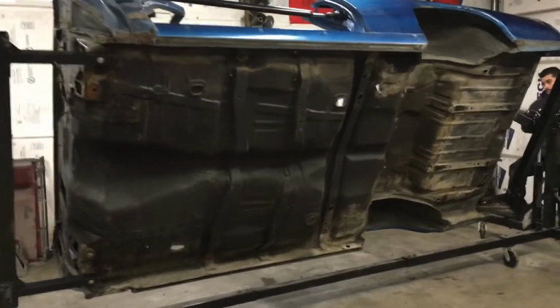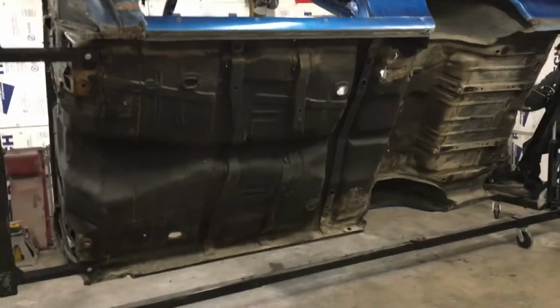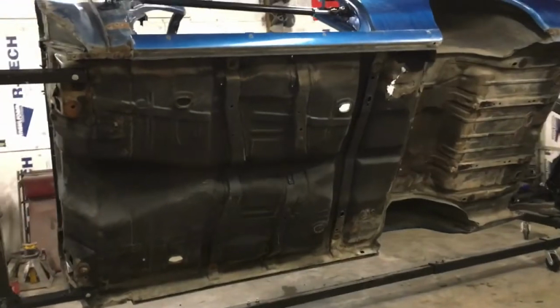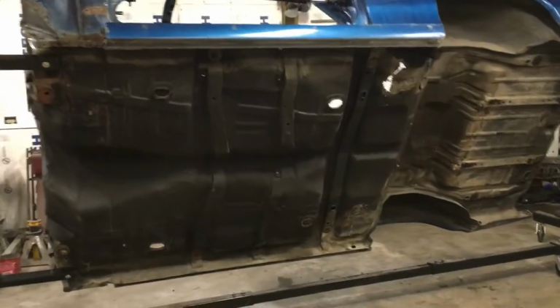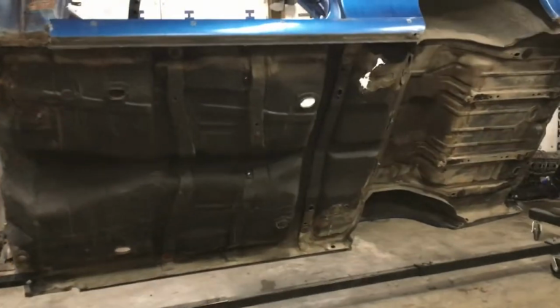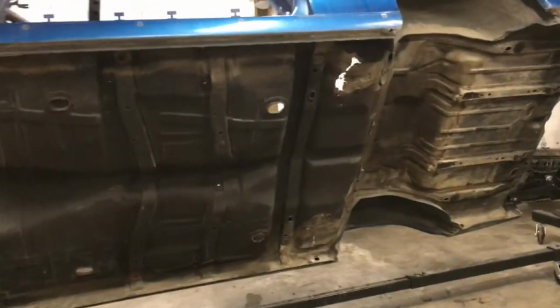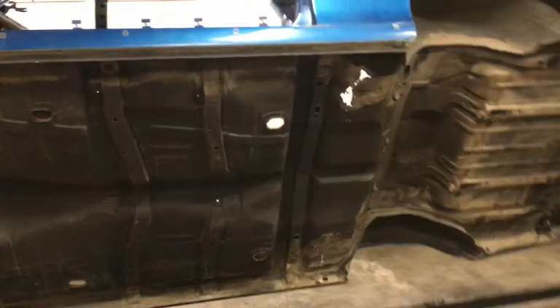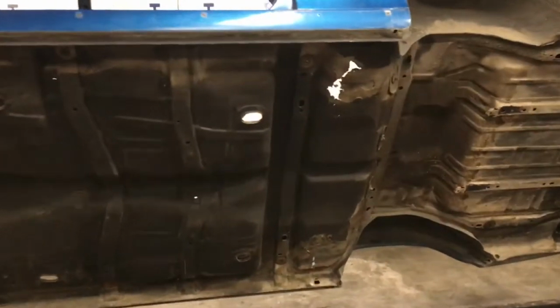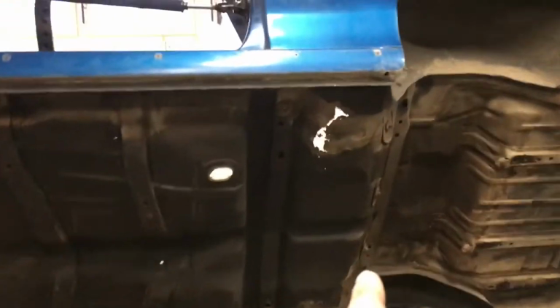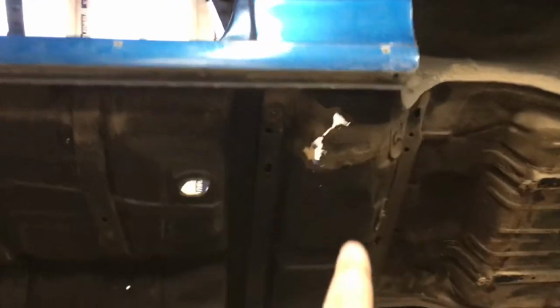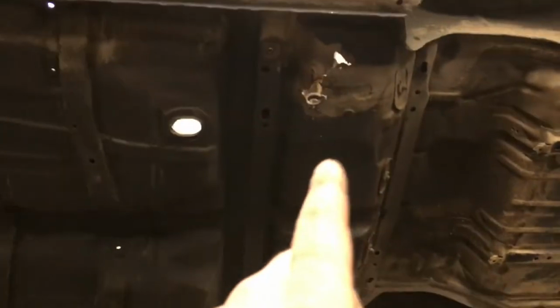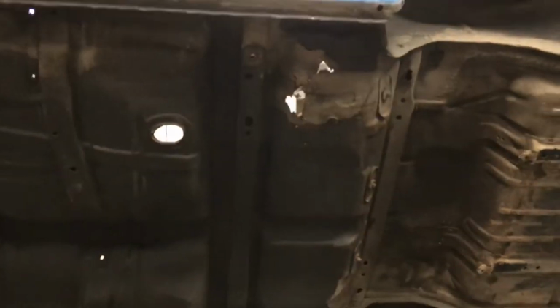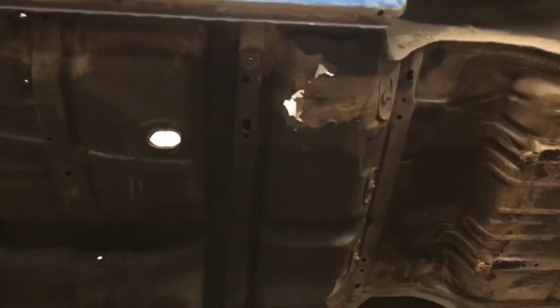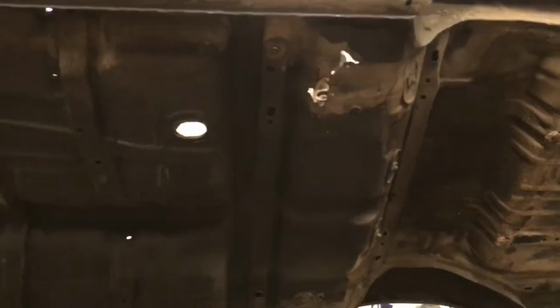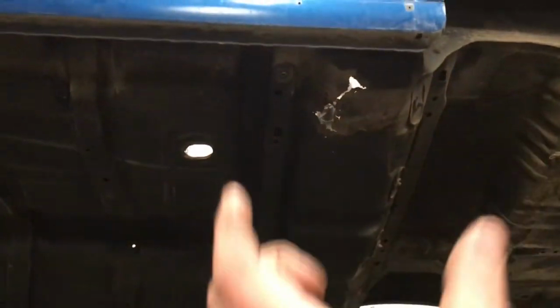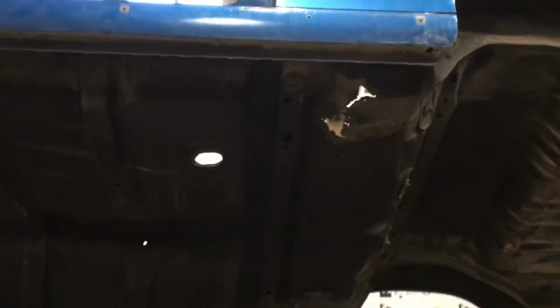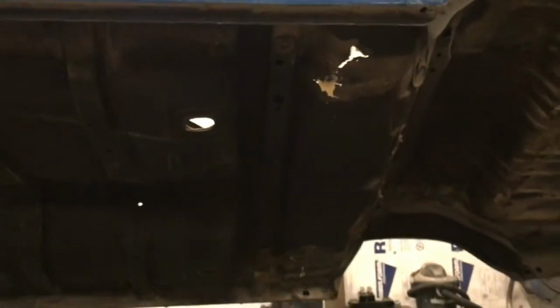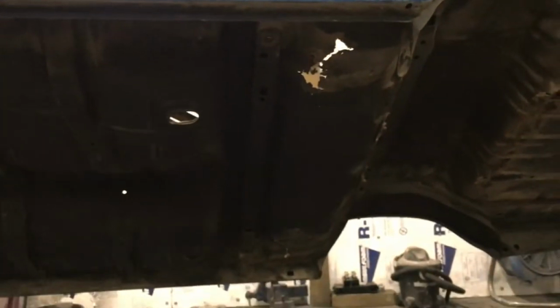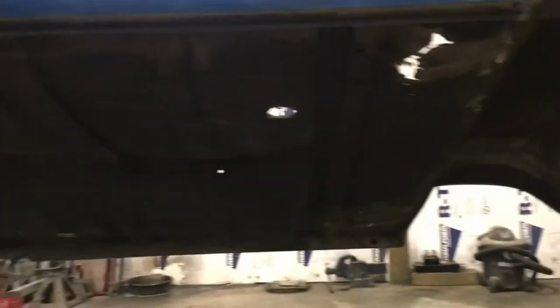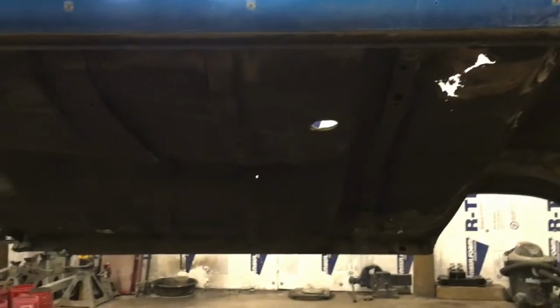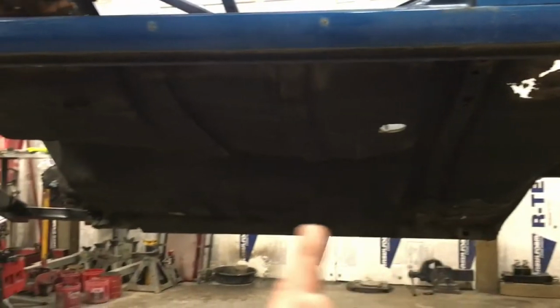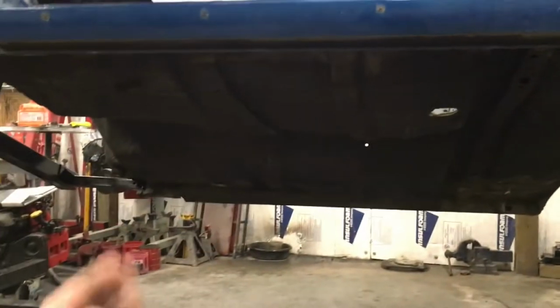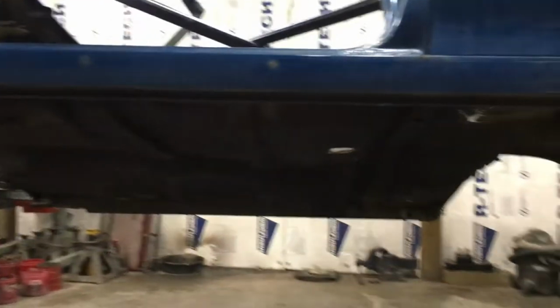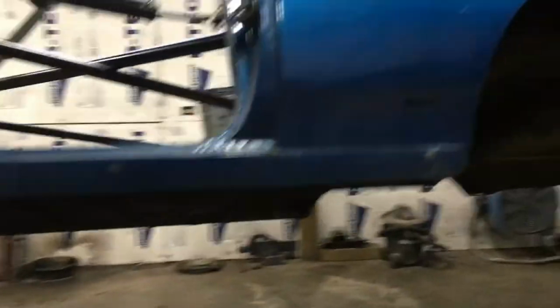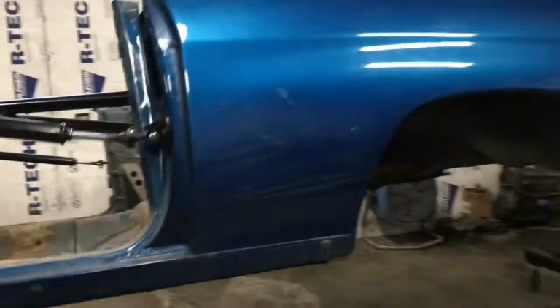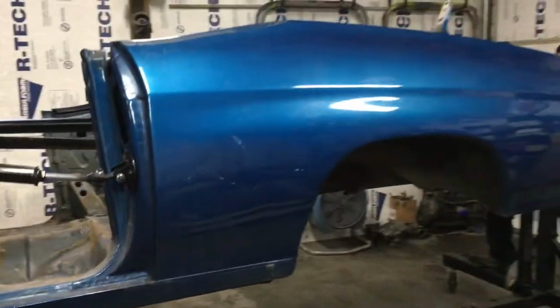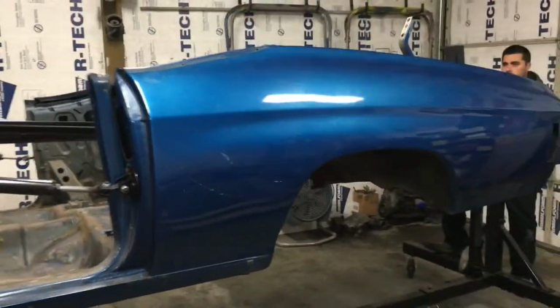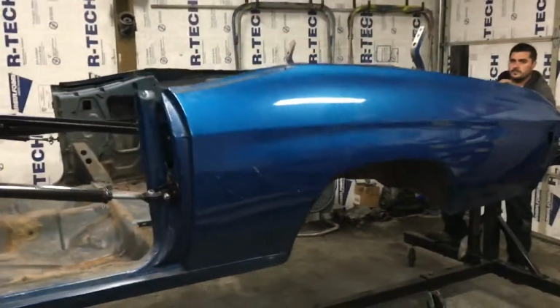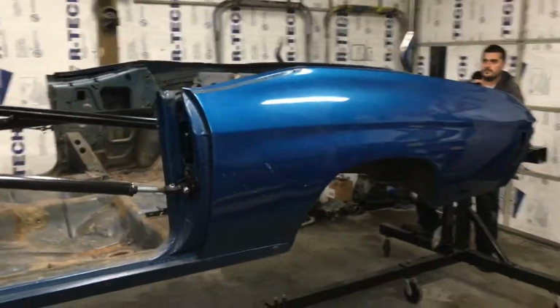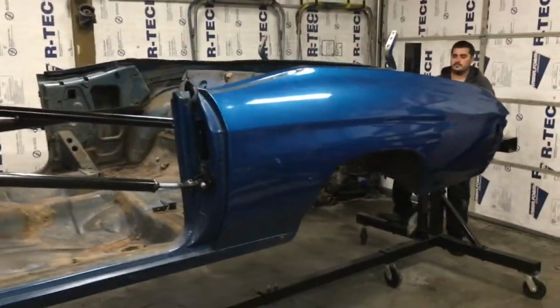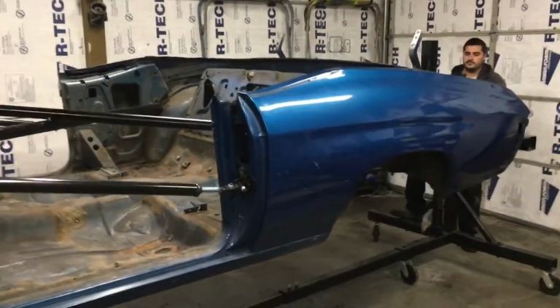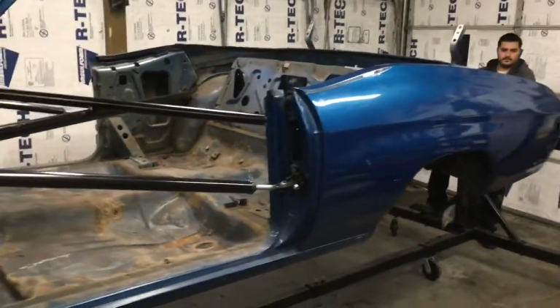Now you can get nice access to the floors and do all your repairs as you need. Right there we're going to order a rear floor pan and we're going to replace that section. We're also going to re-undercoat the whole underside of the car. There it goes guys.